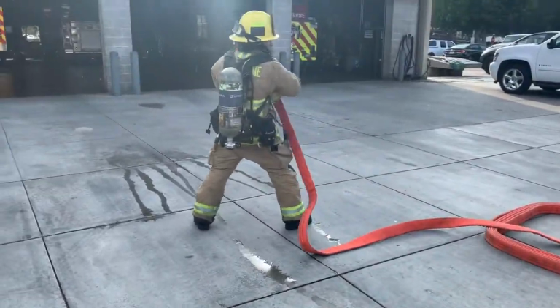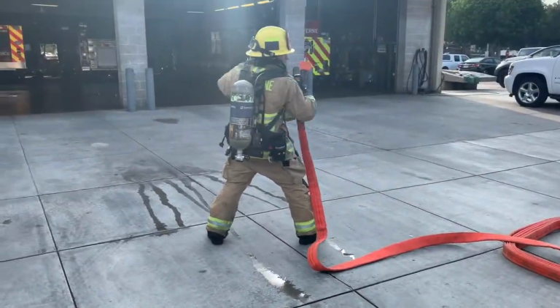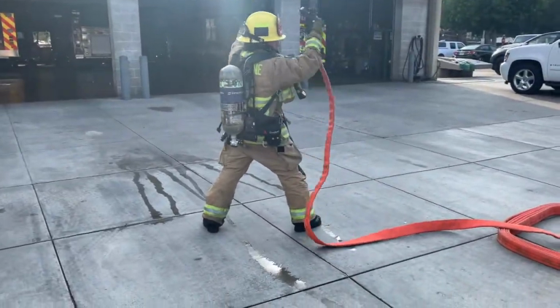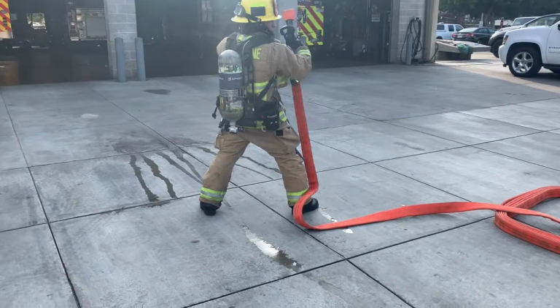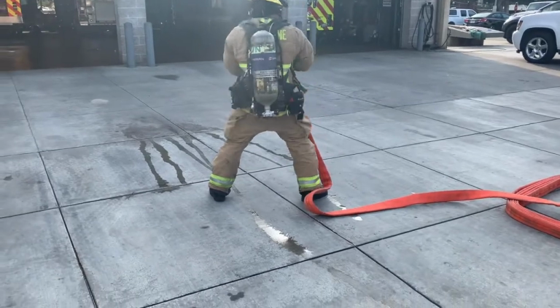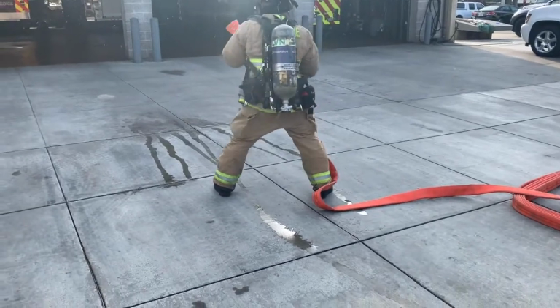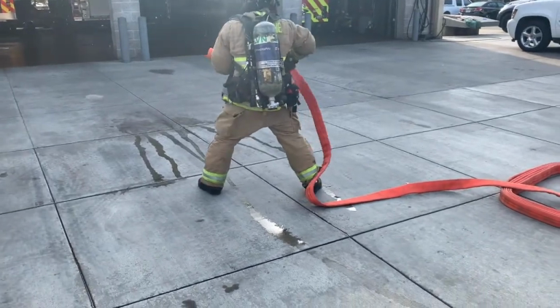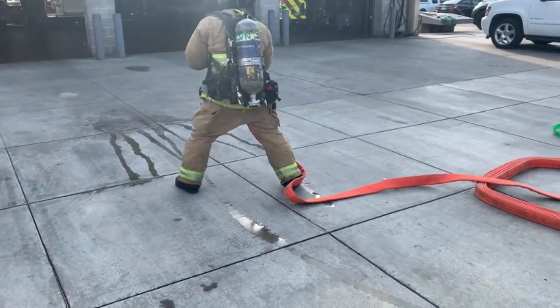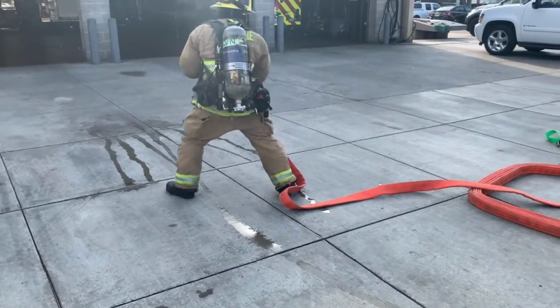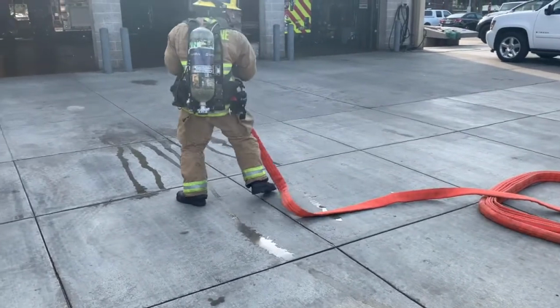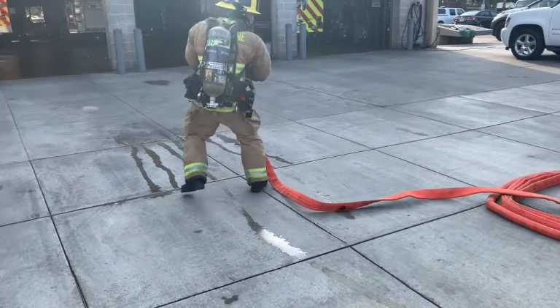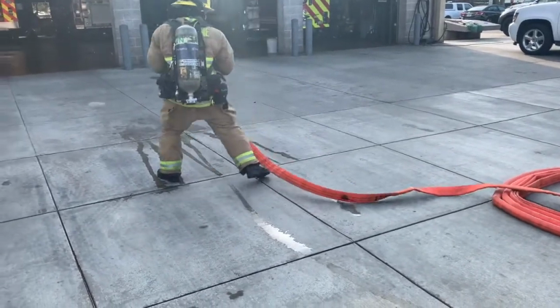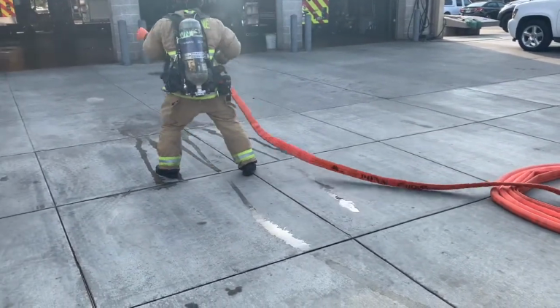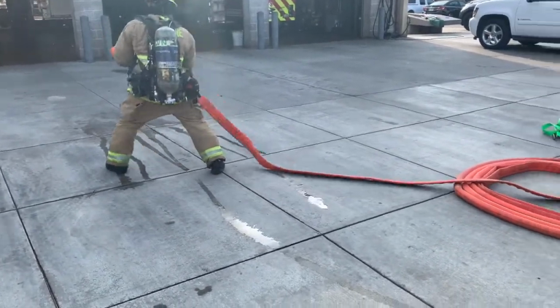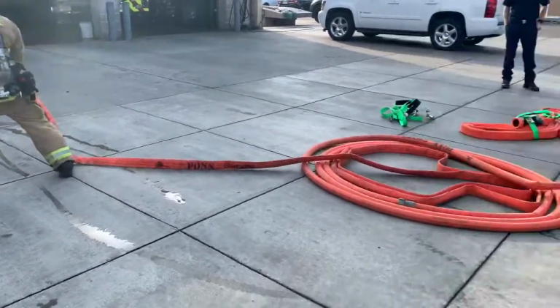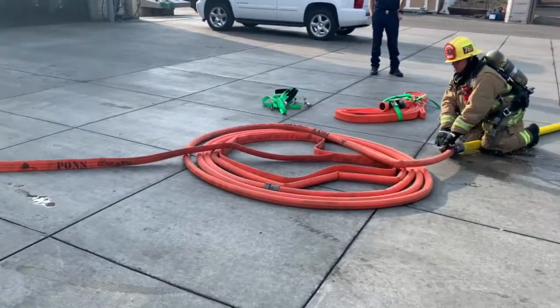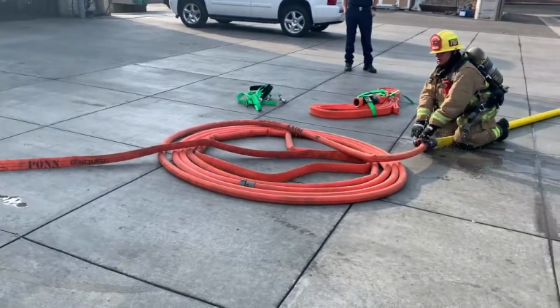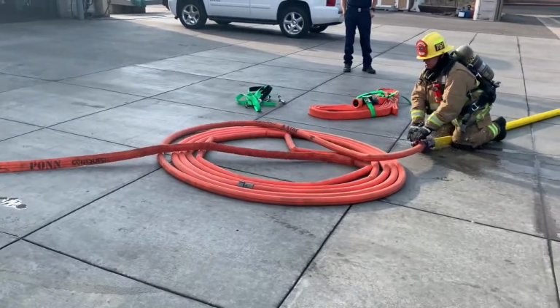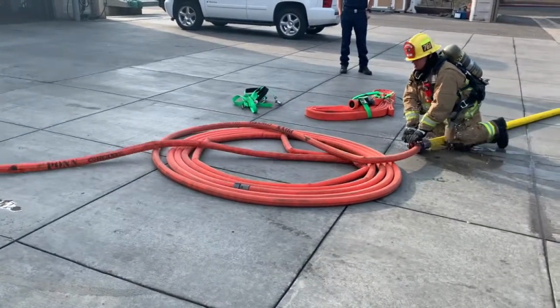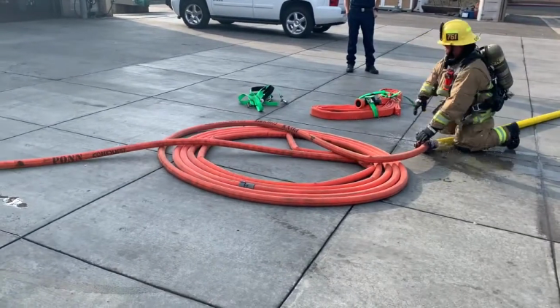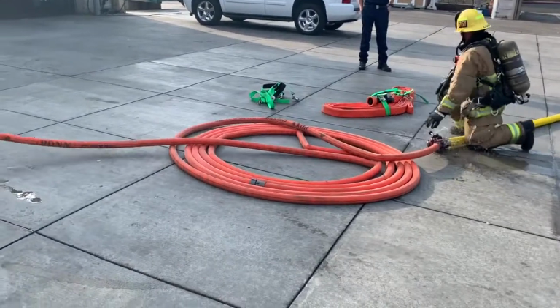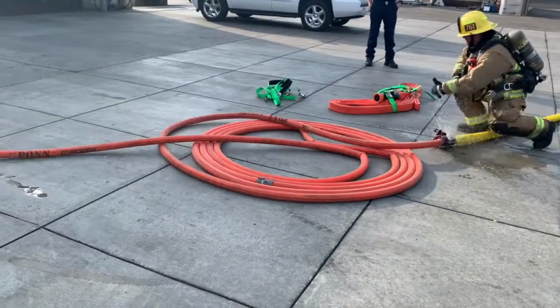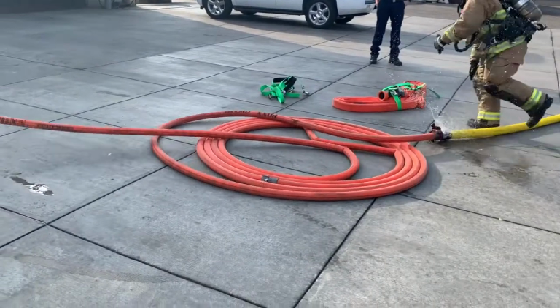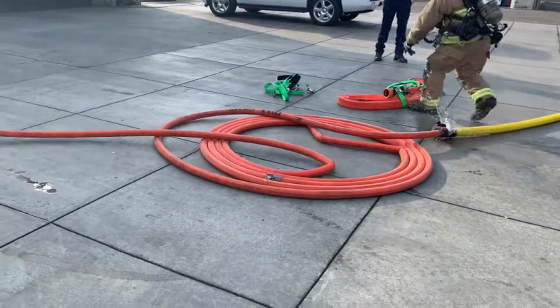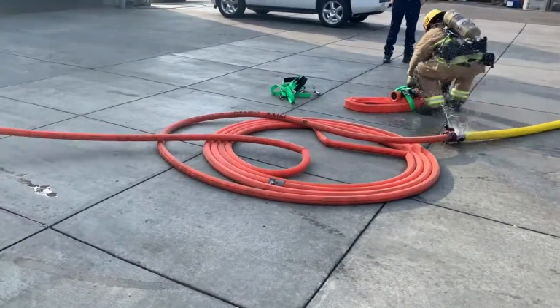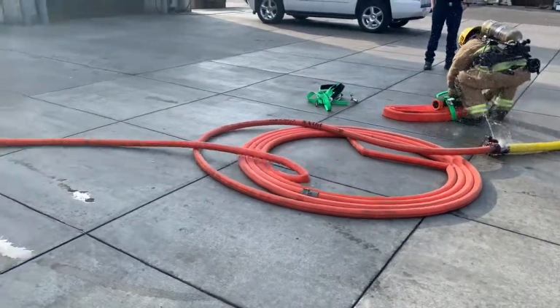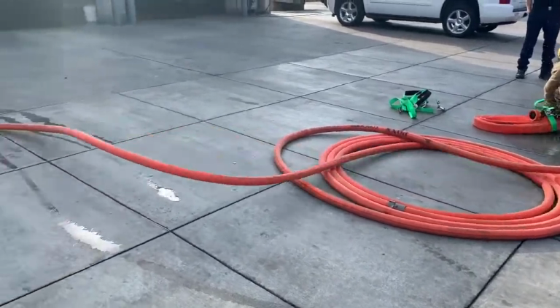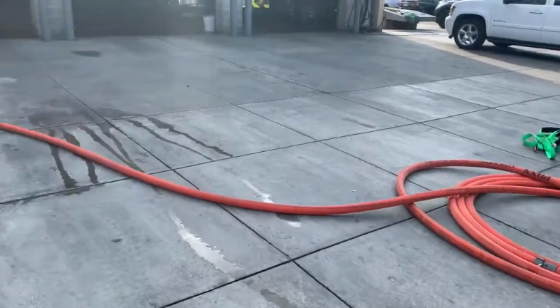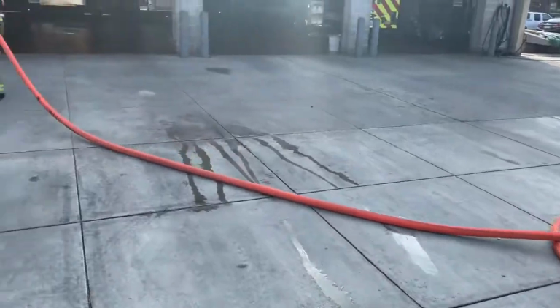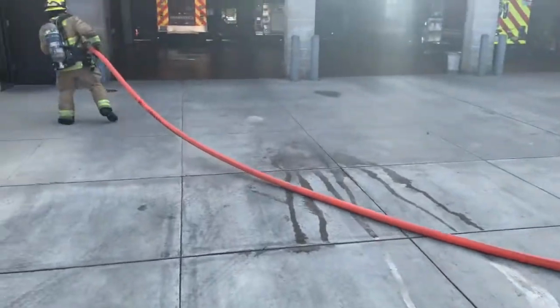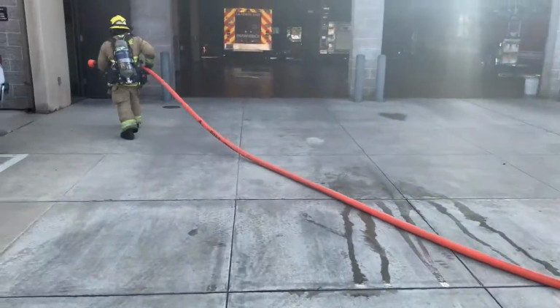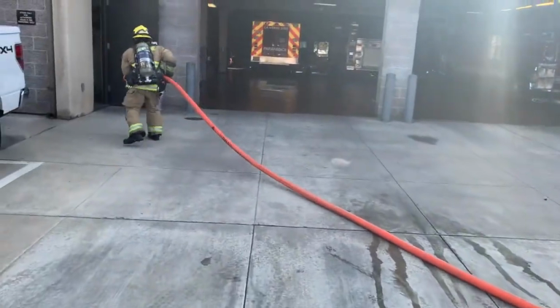The first firefighter can call for water and start extending that line. Once water's charged in that high-rise pack, the first firefighter will grab the other pack and start helping him hump it up the hose or up the stairwell.